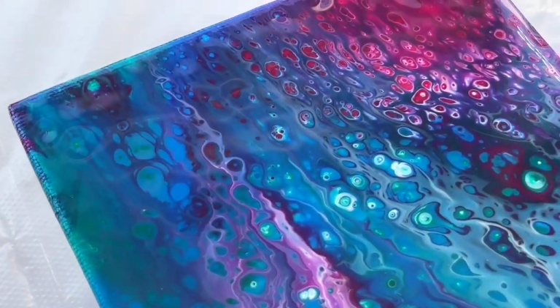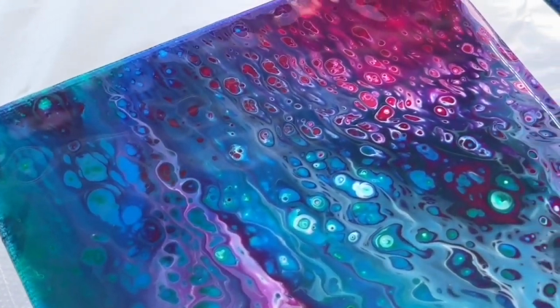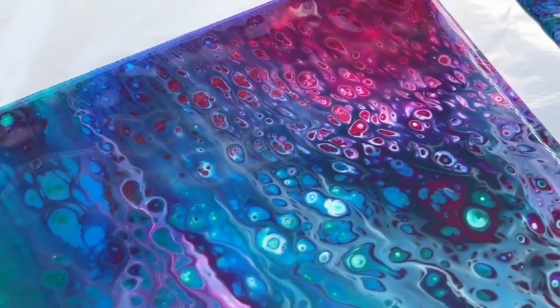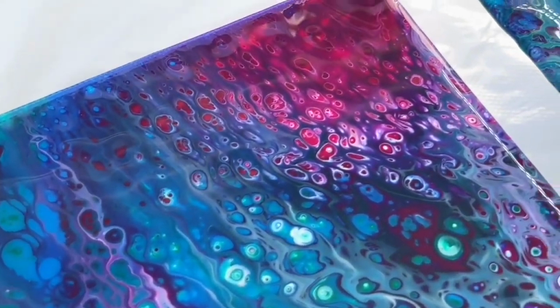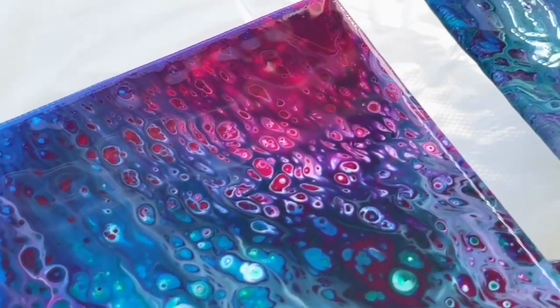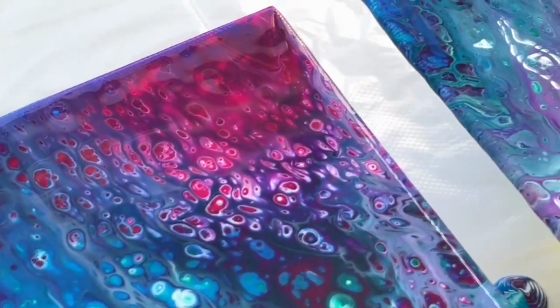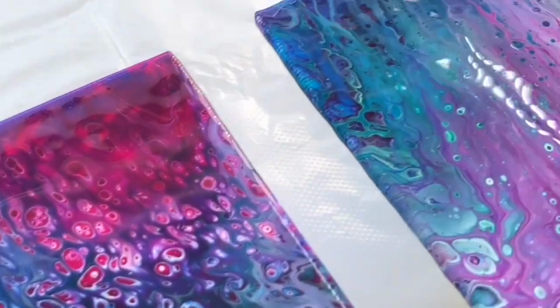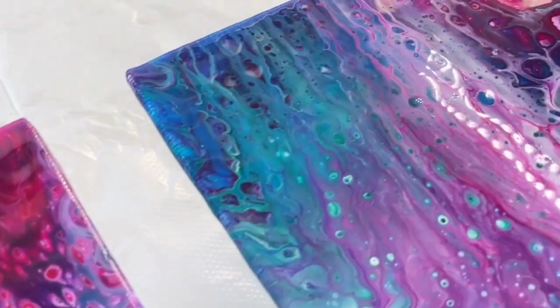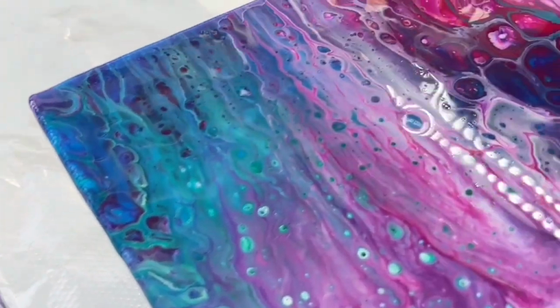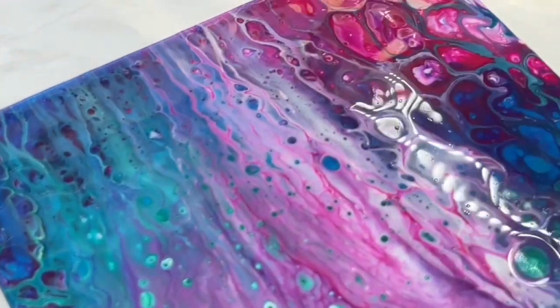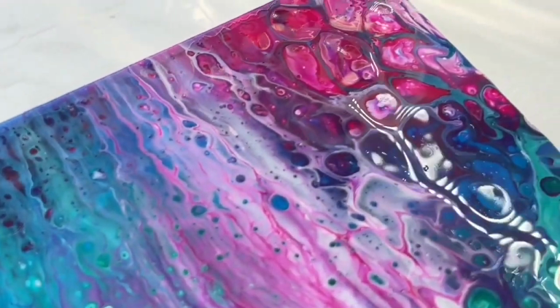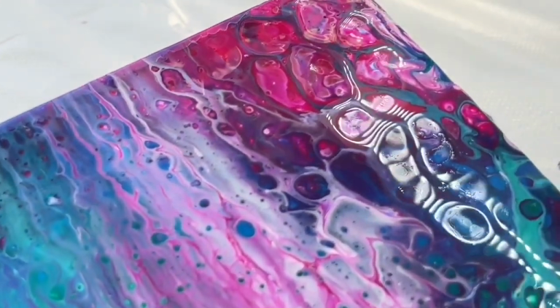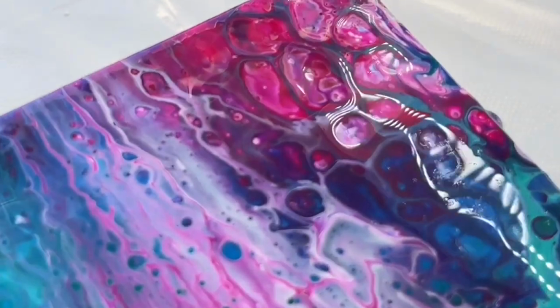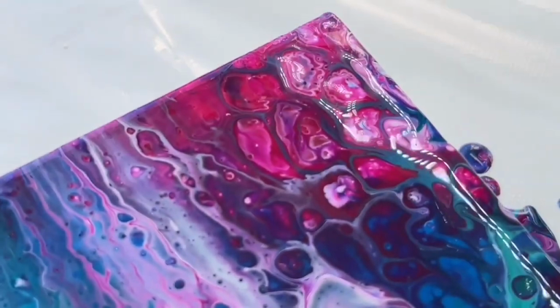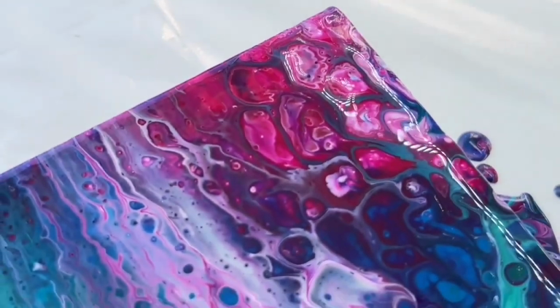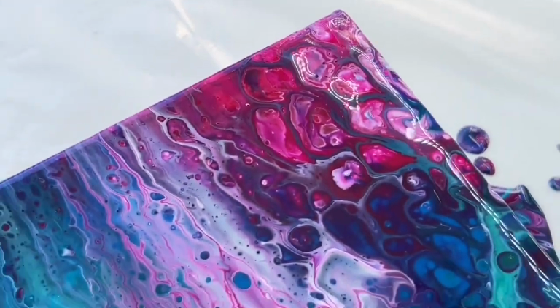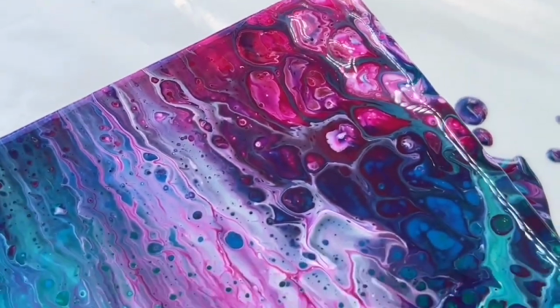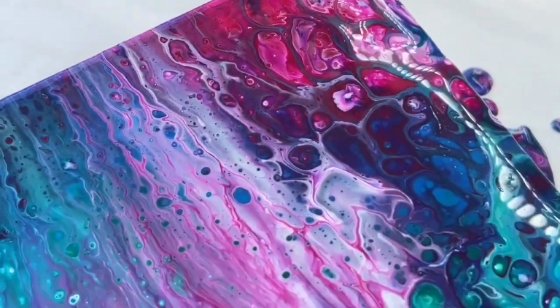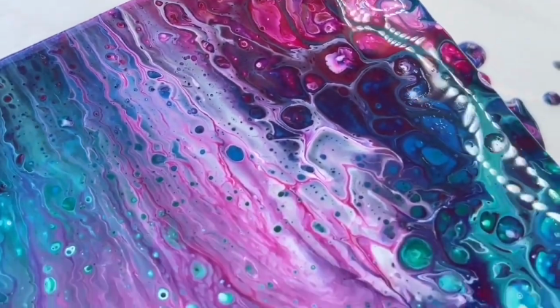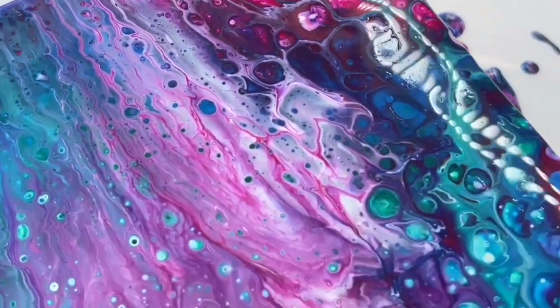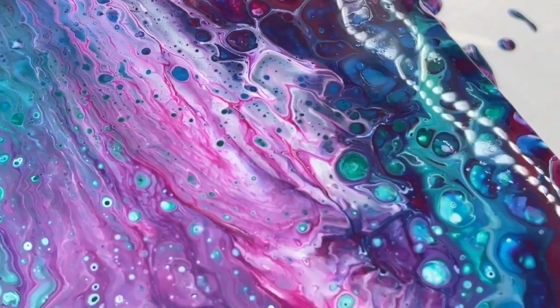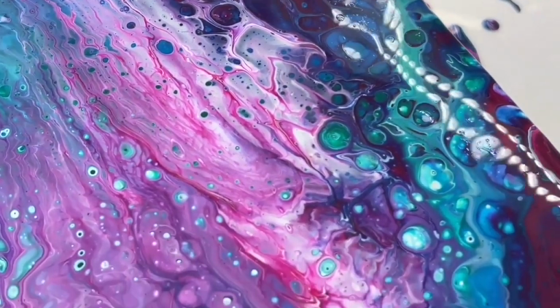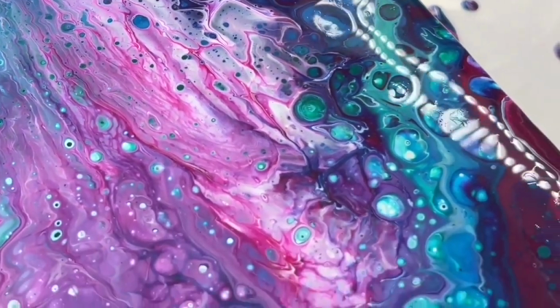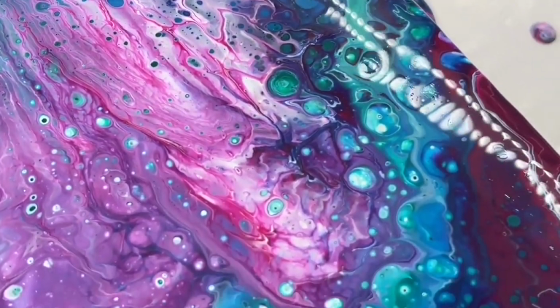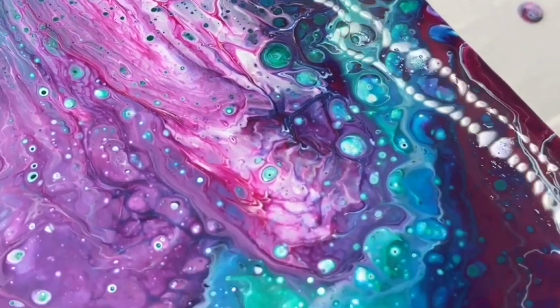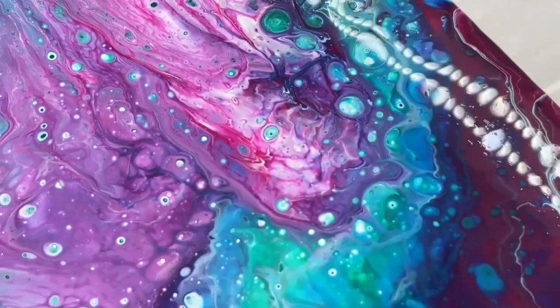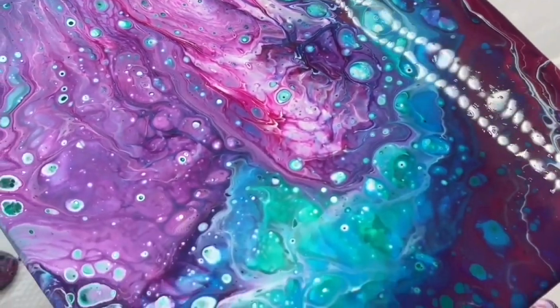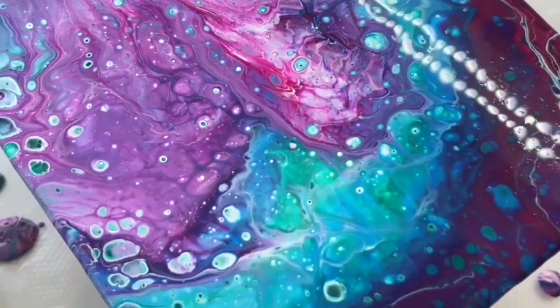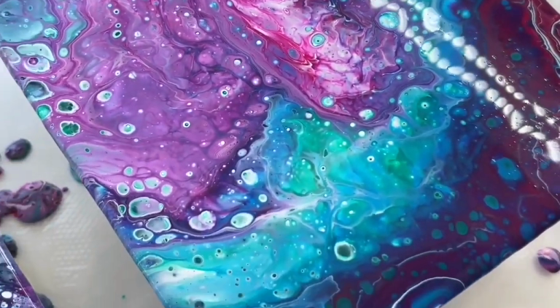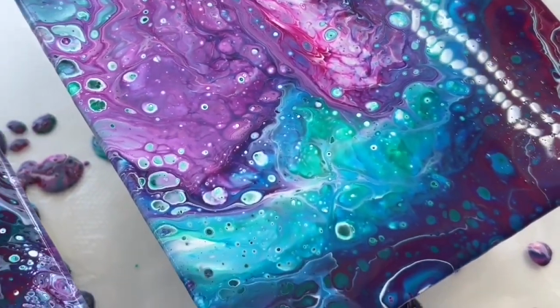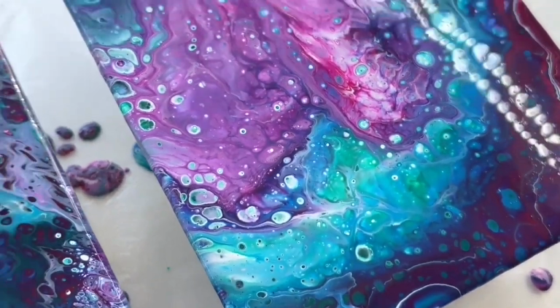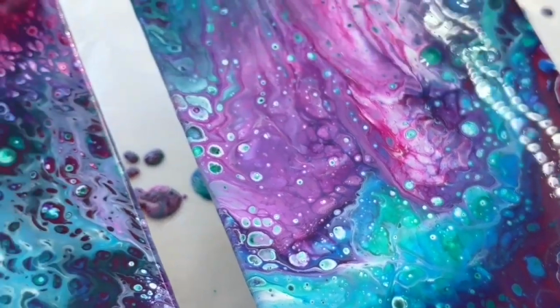And look at these tiny cells — so gorgeous. And this one is with the silicone oil so it has got much bigger cells and it's also very interesting.